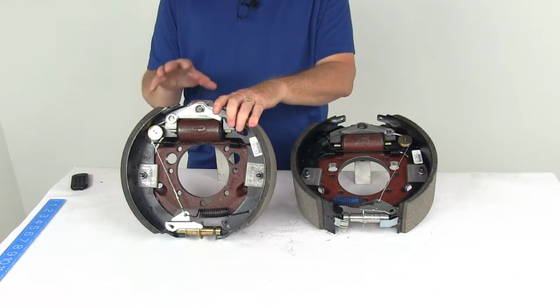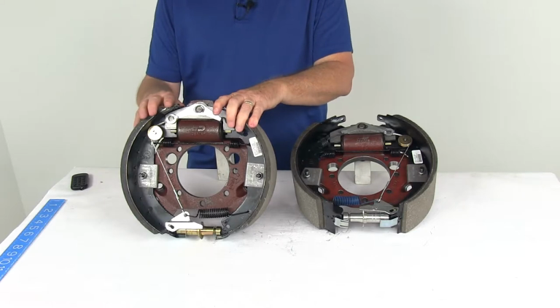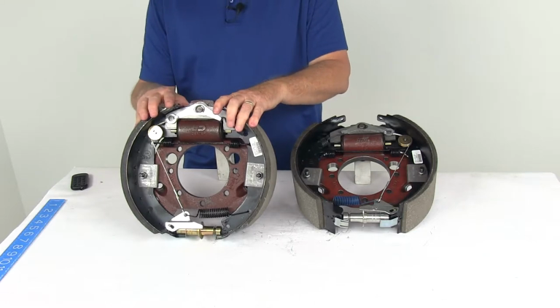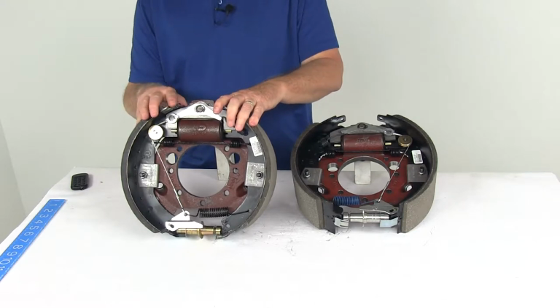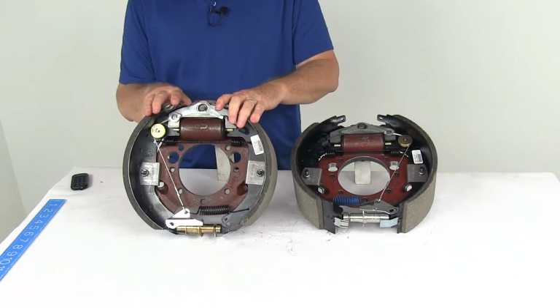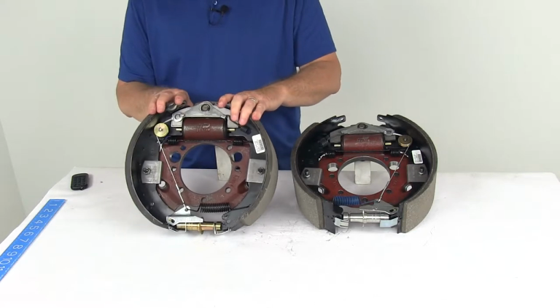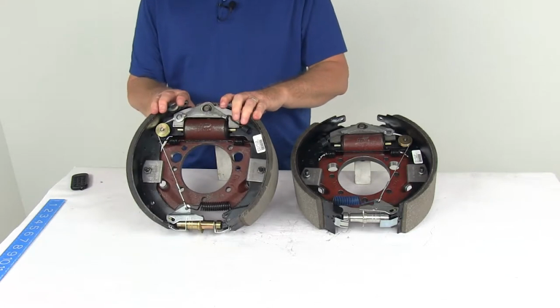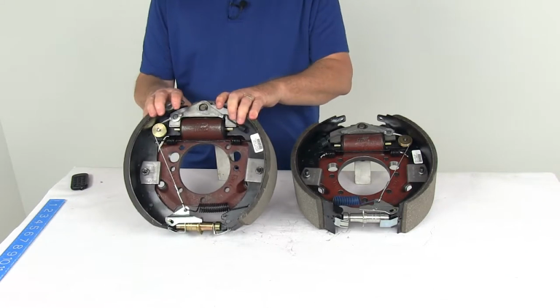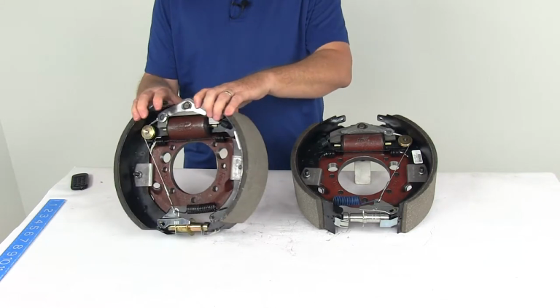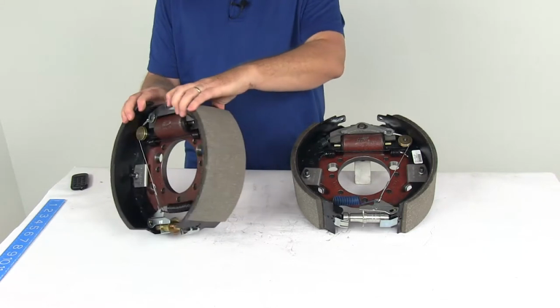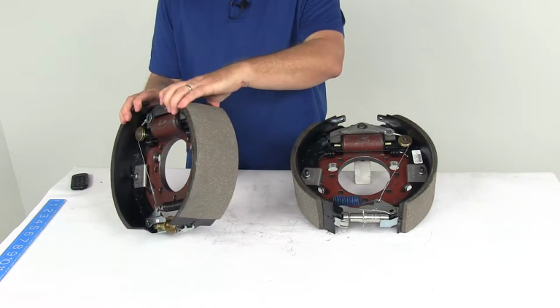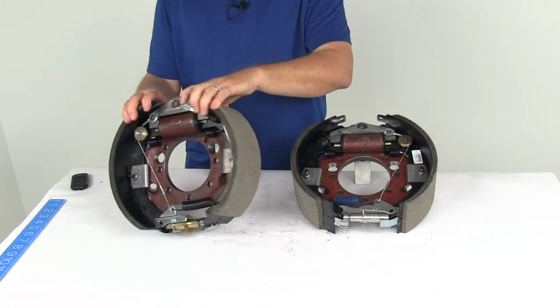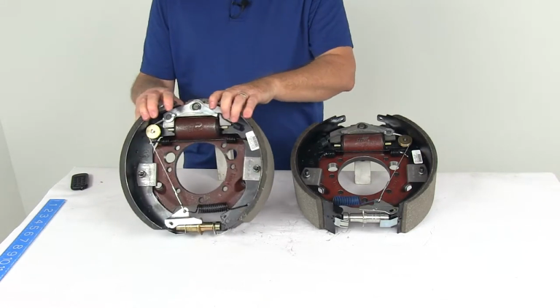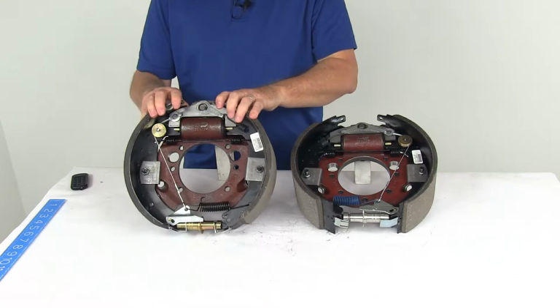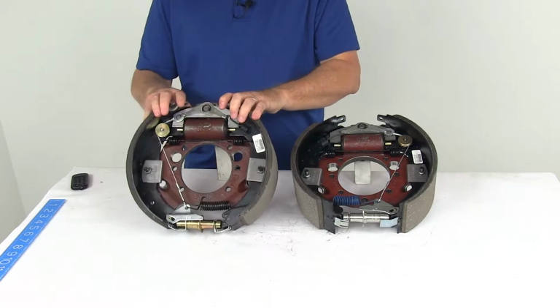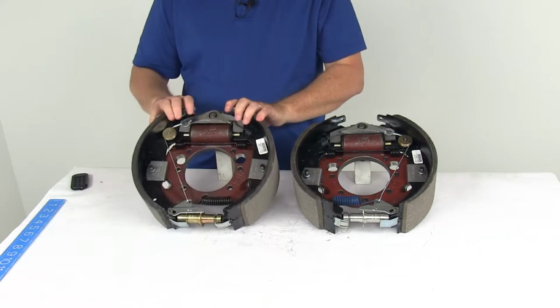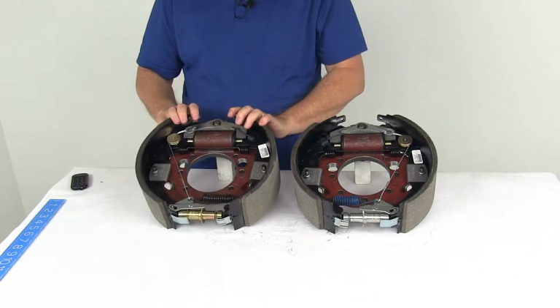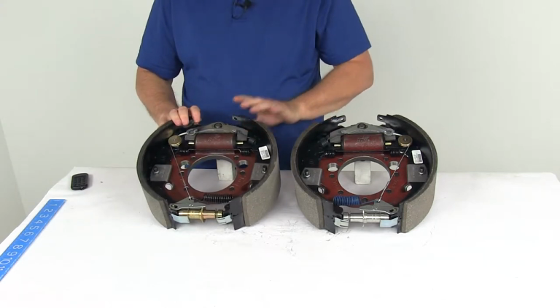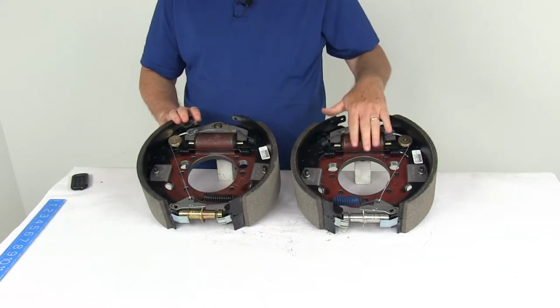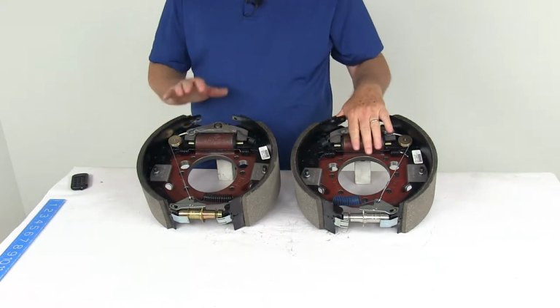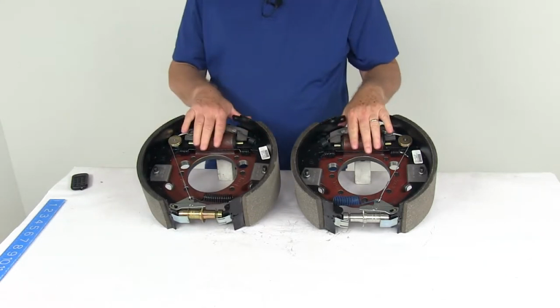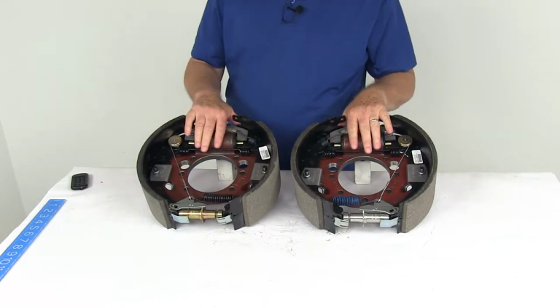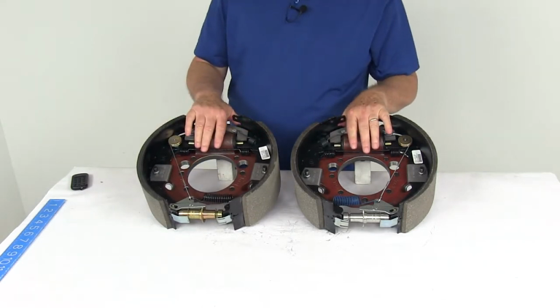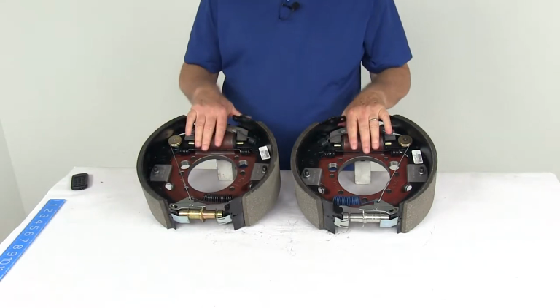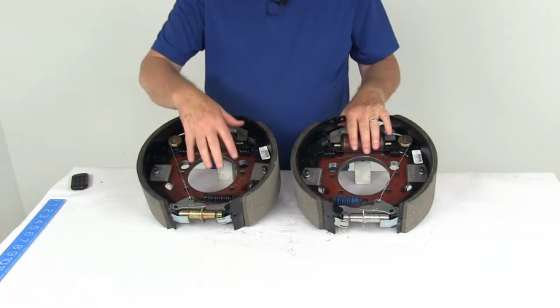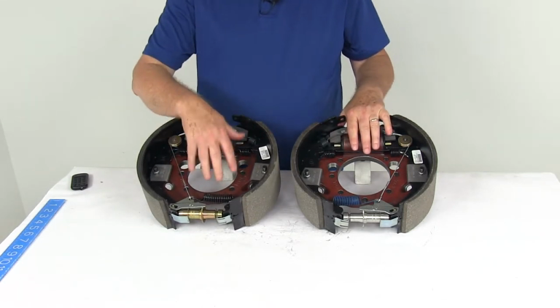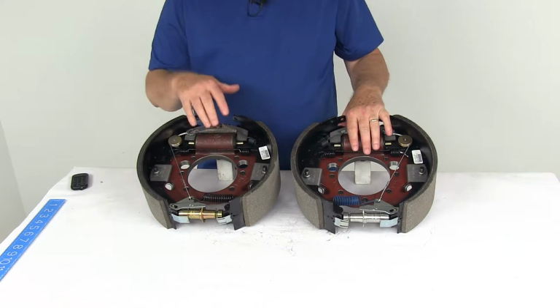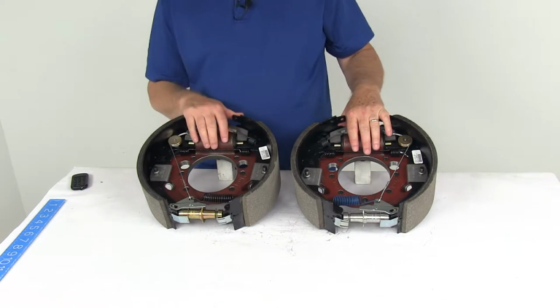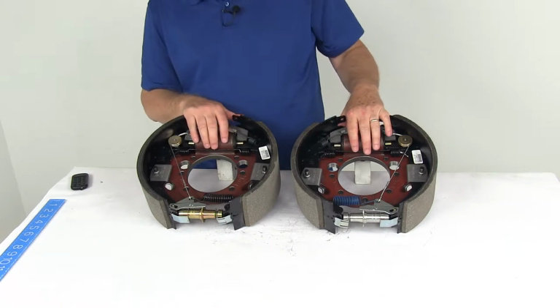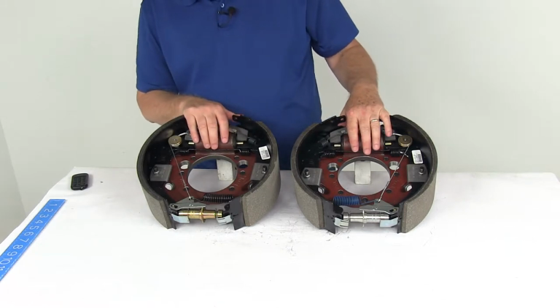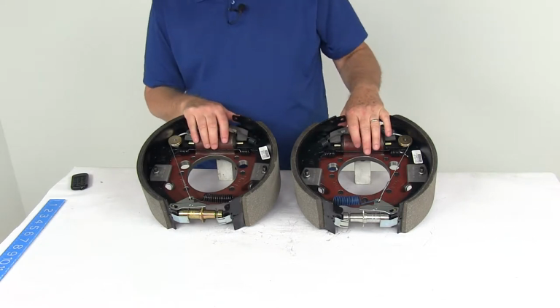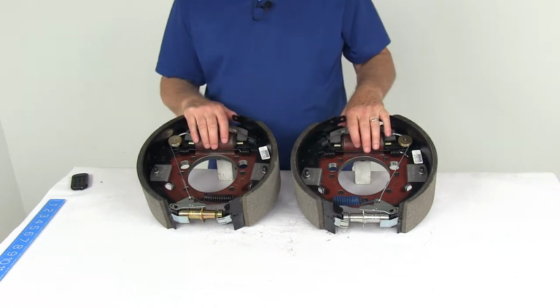Proper adjustment will lead to better brake efficiency and less wear on your tow vehicle brakes. This part includes both the left hand driver side and right hand passenger side brake assemblies. Note that the mounting bolts and hardware to install them are sold separately.